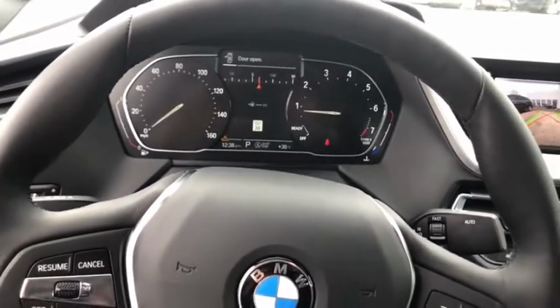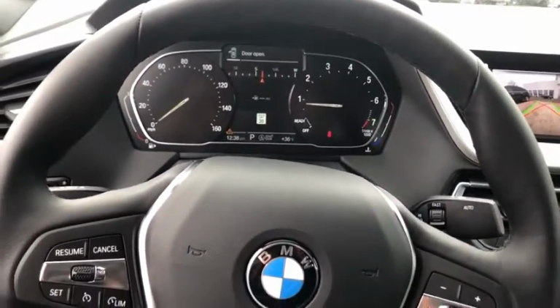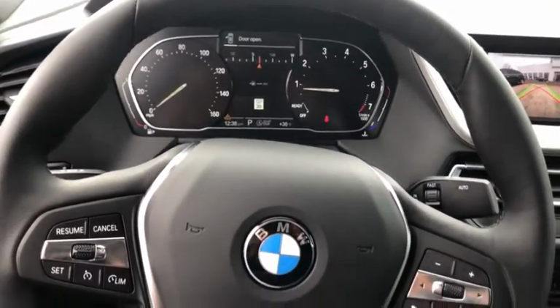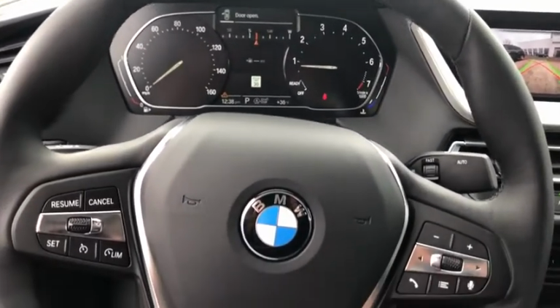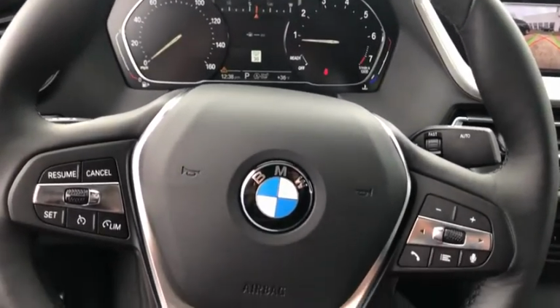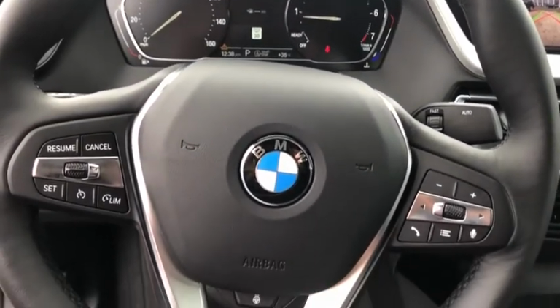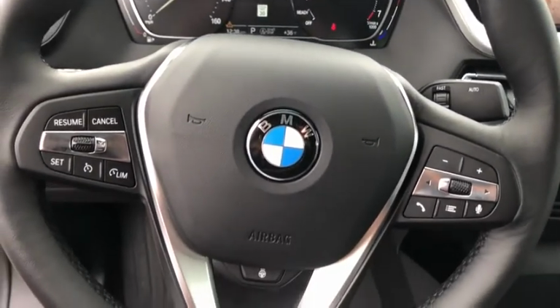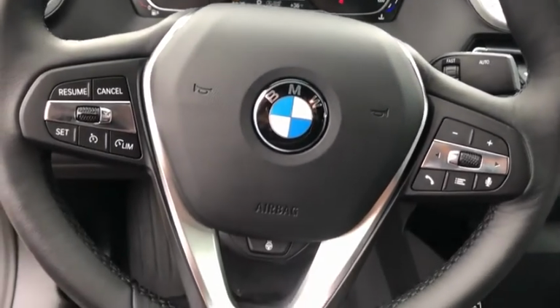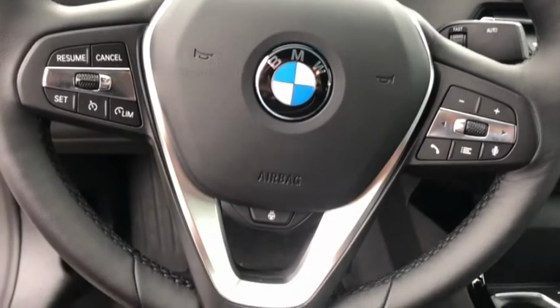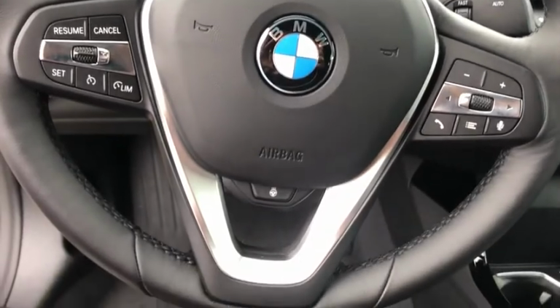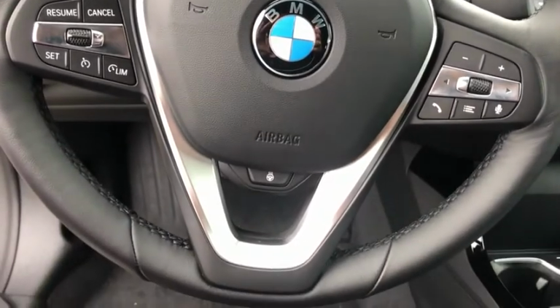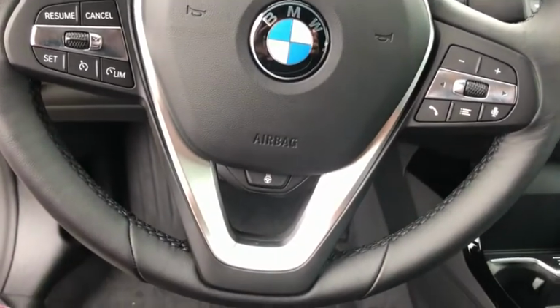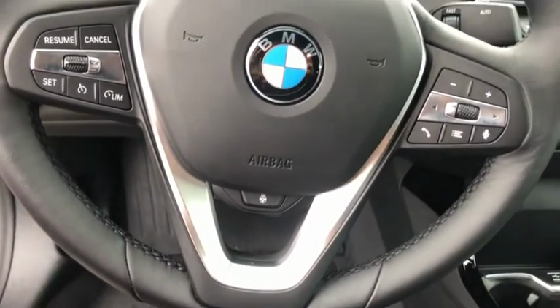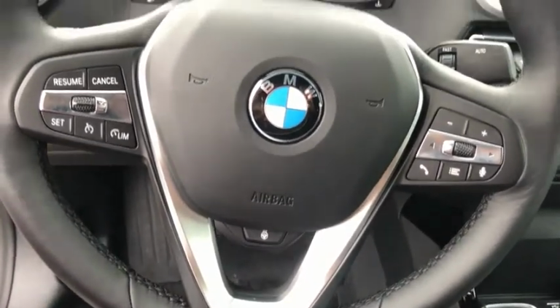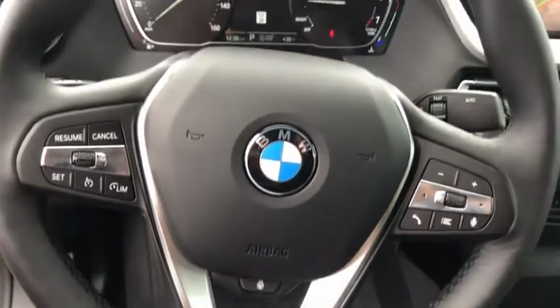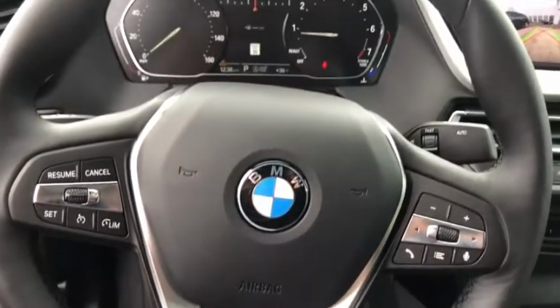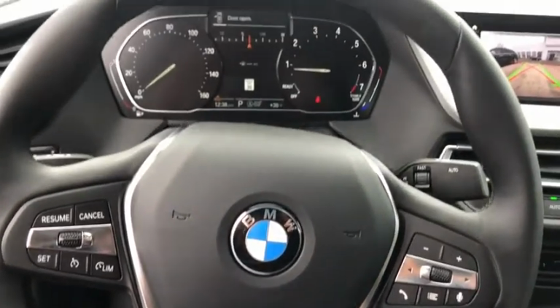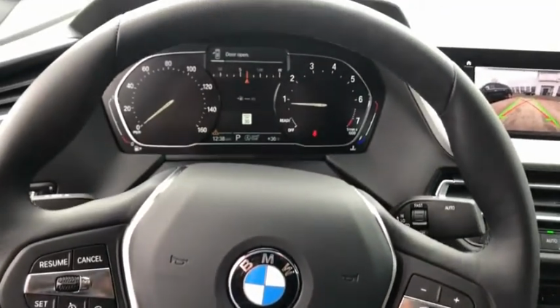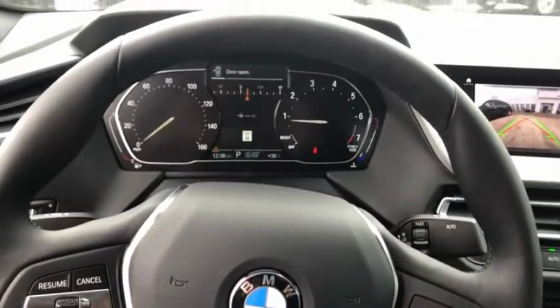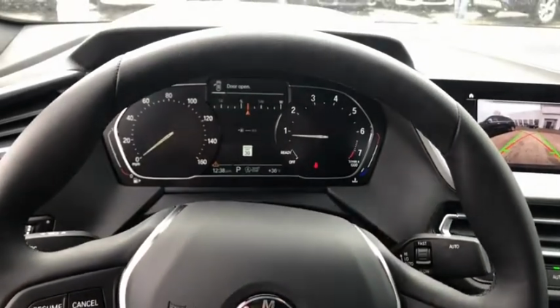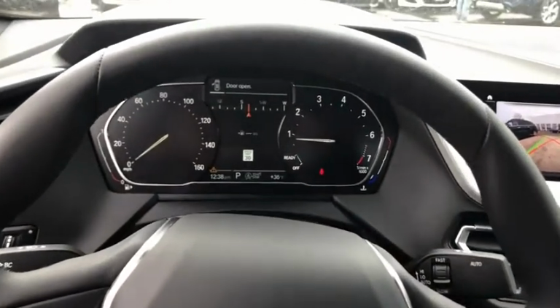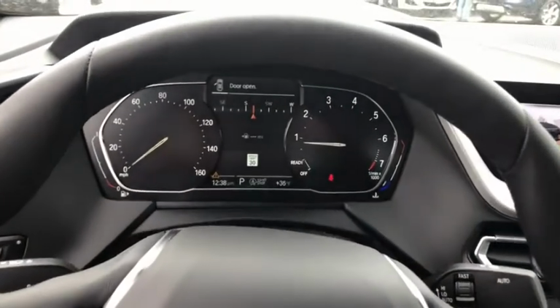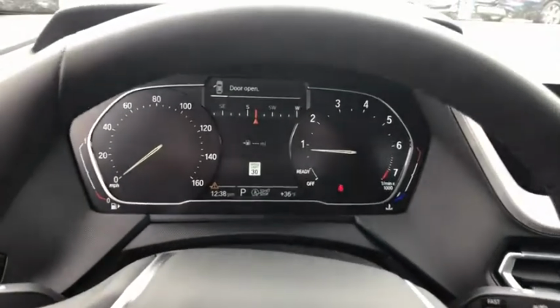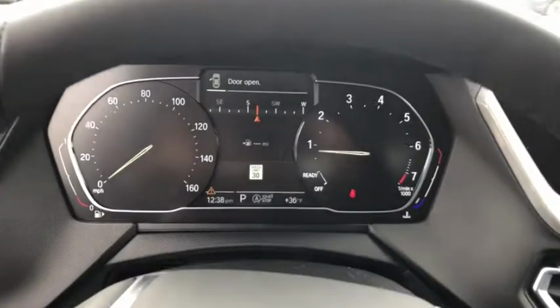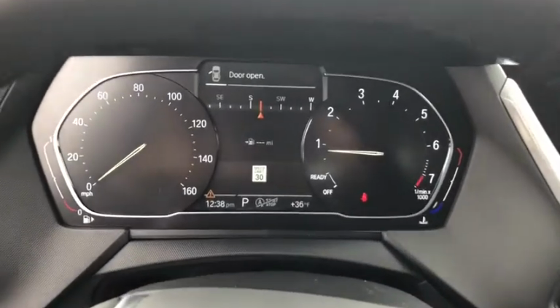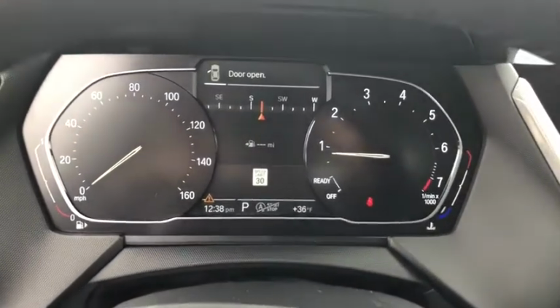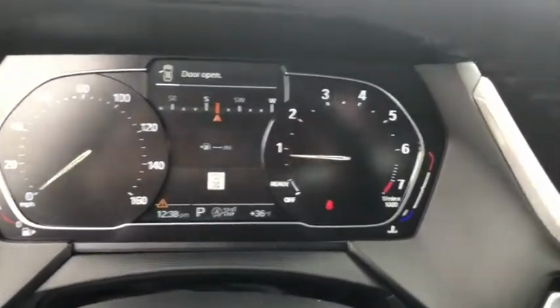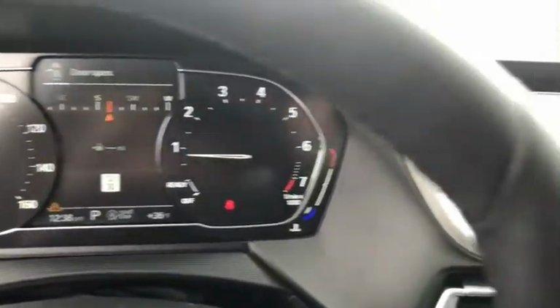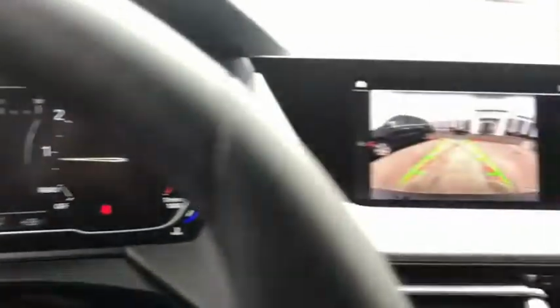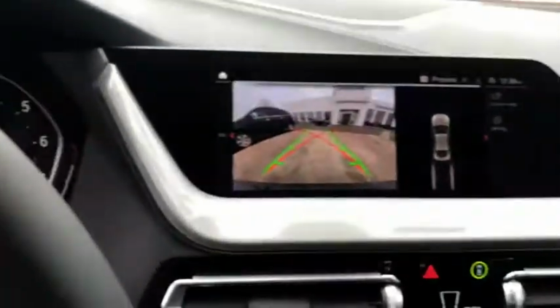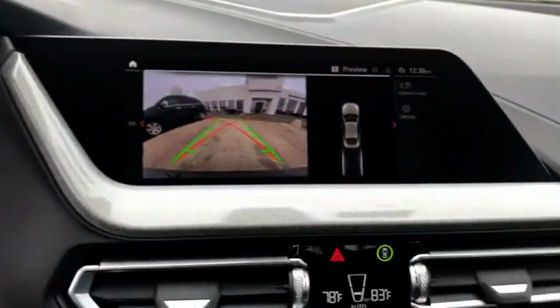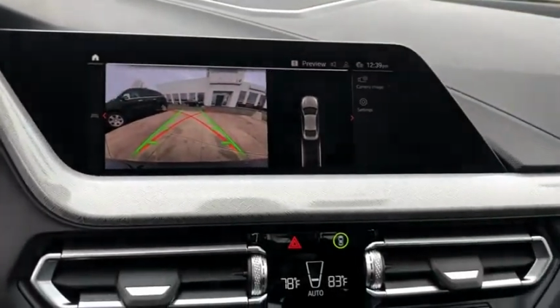Electronic stability control, heated steering wheel, fog lights, rear window defroster, heated front seat, compass, security system, tachometer, remote keyless entry, and panic alarm.